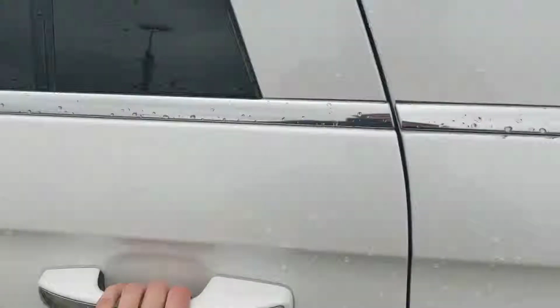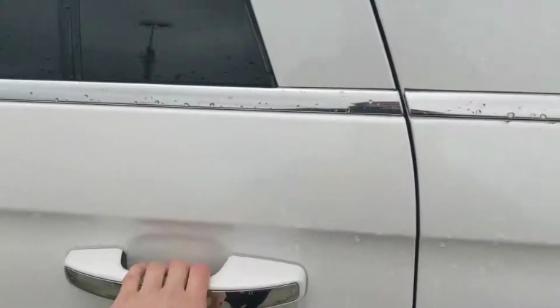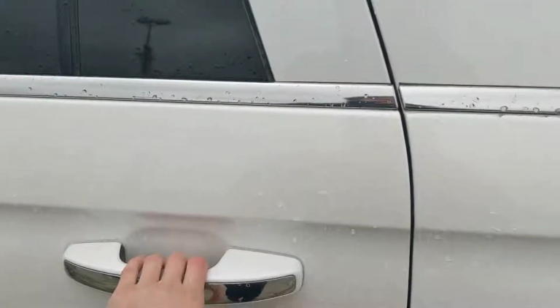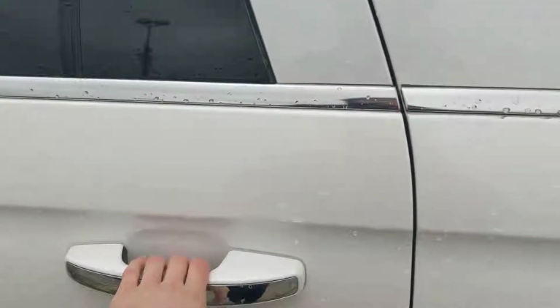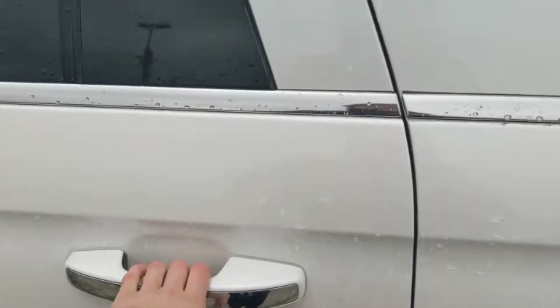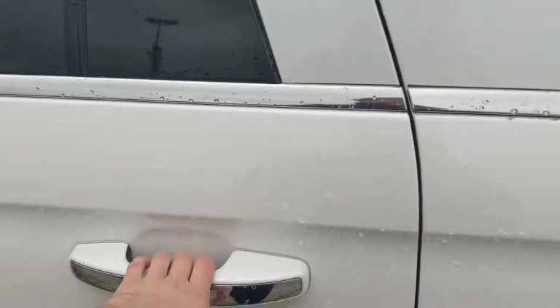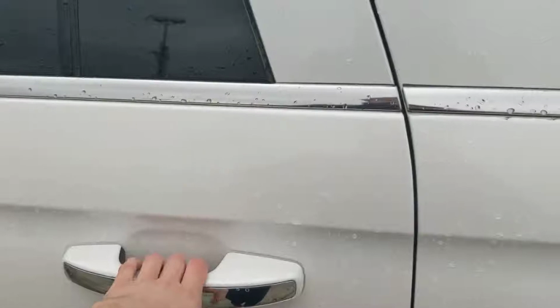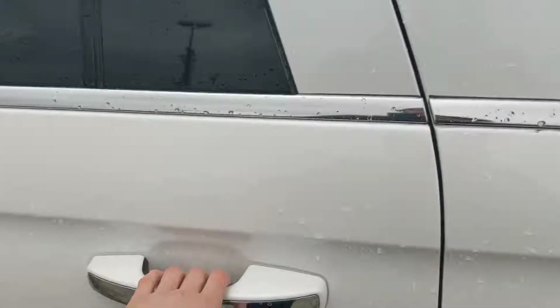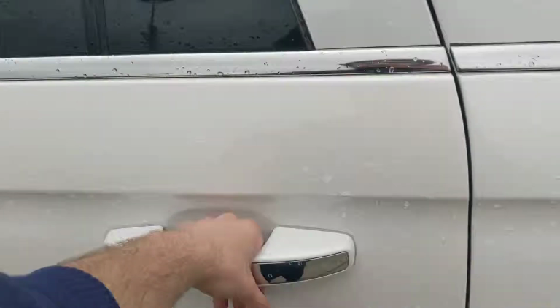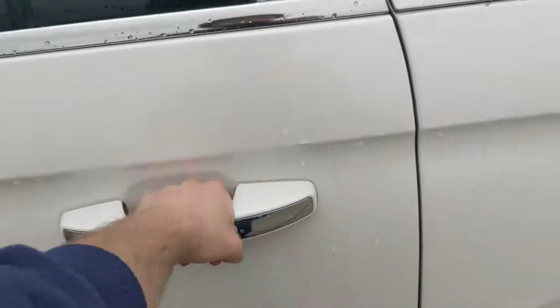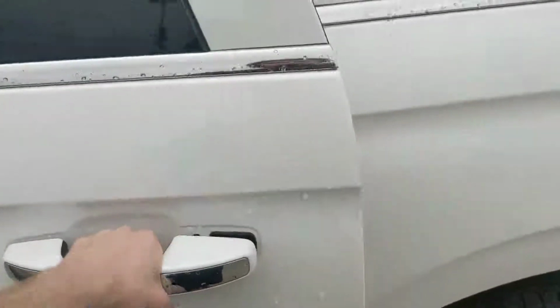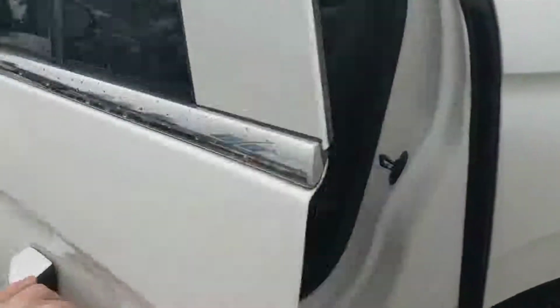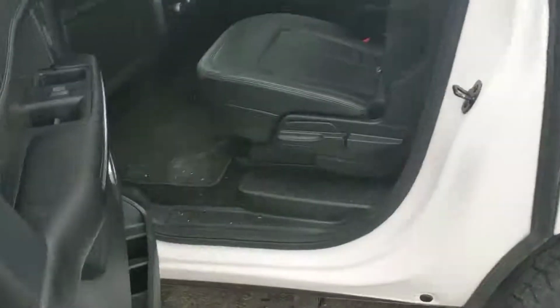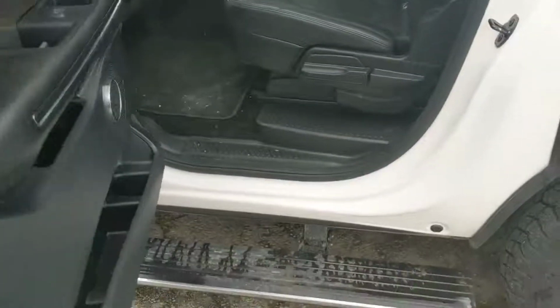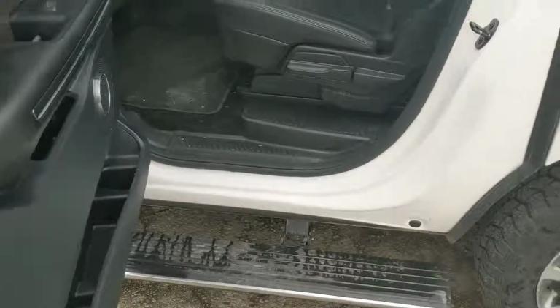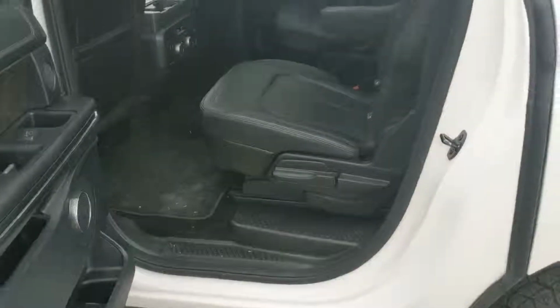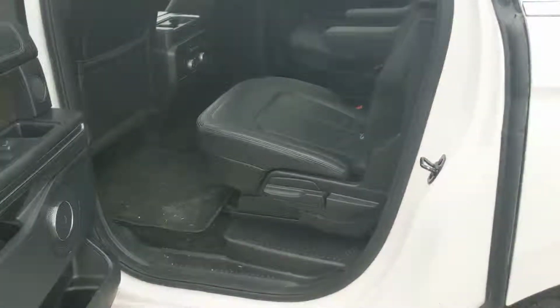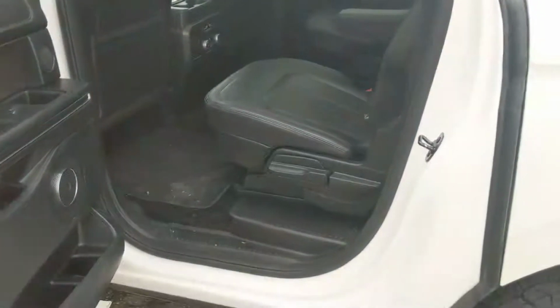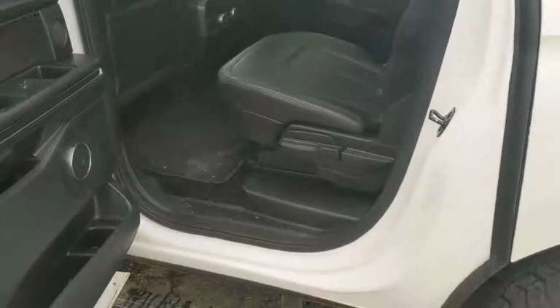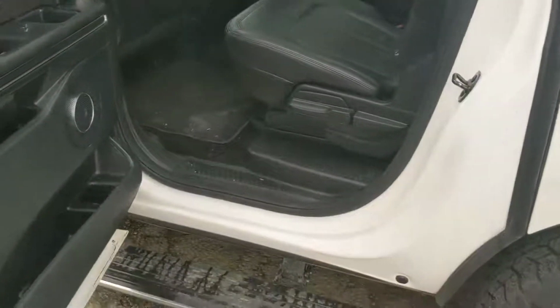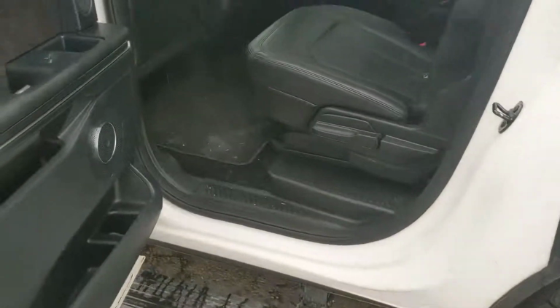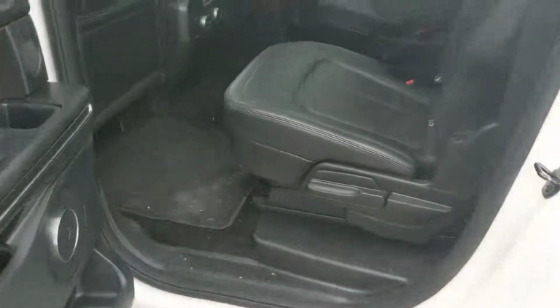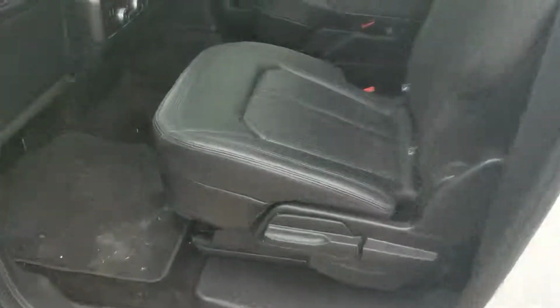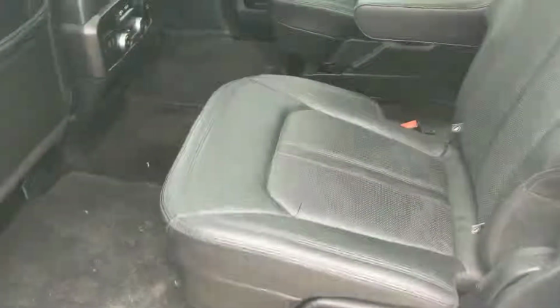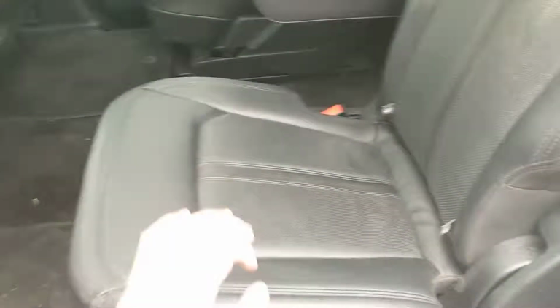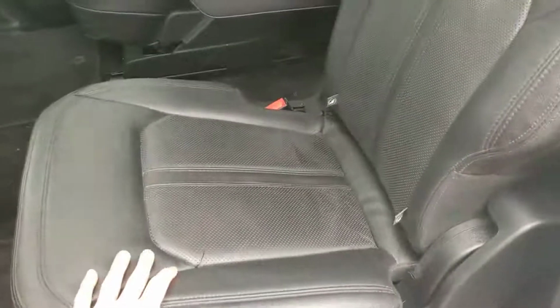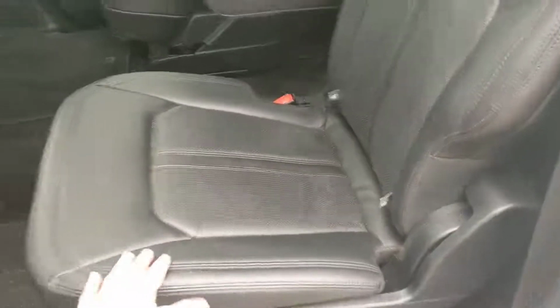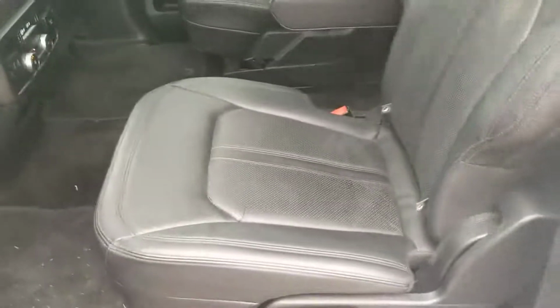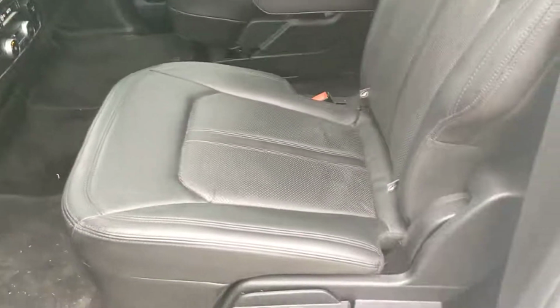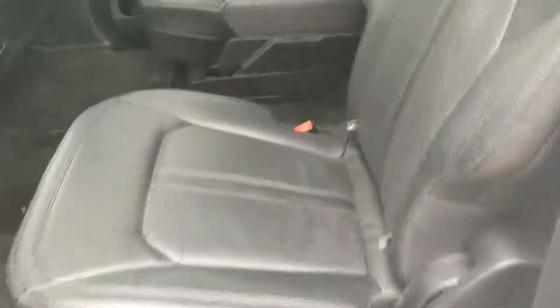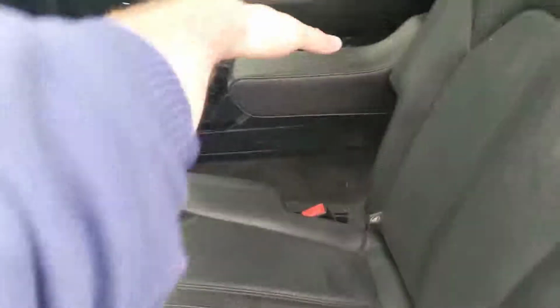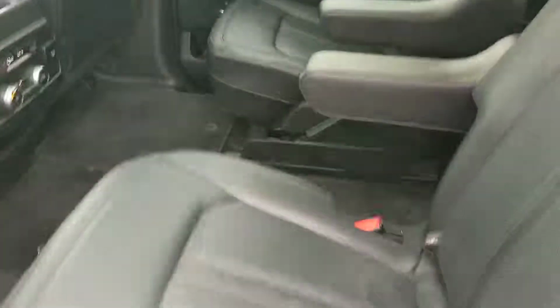This vehicle does have the feature of having a keyless fob, so if you put your hand in the handle, it will unlock for you, so long as you have the fob within the proximity. And here we are looking at our second row seating — all black leather interior with armrests as well.